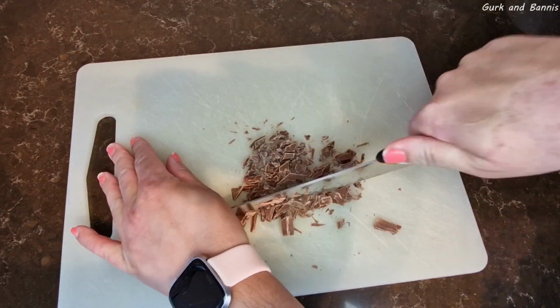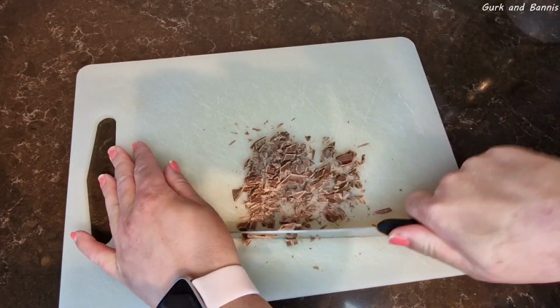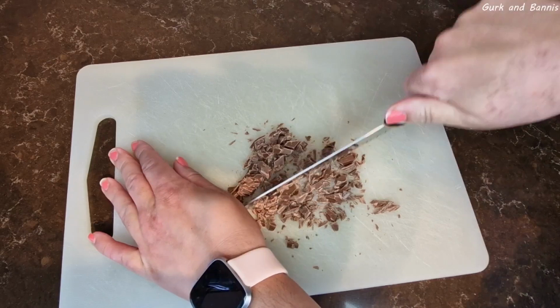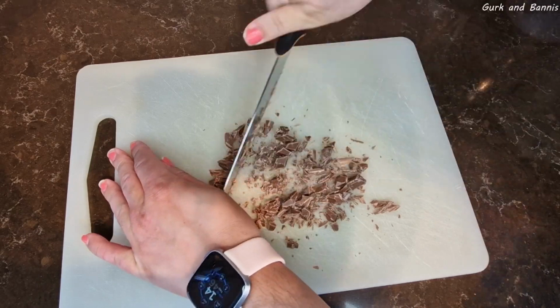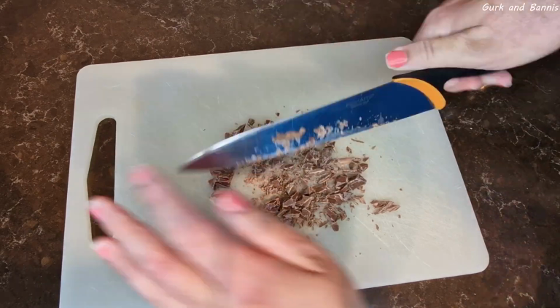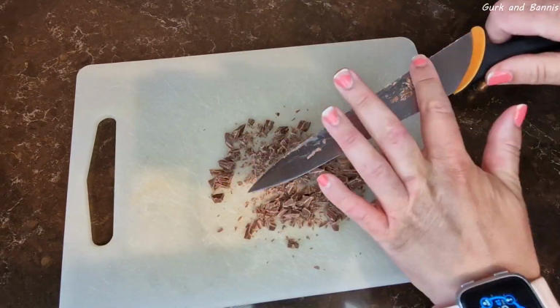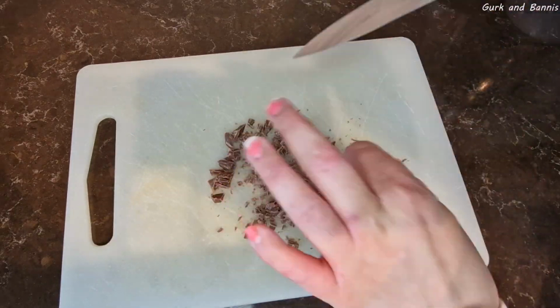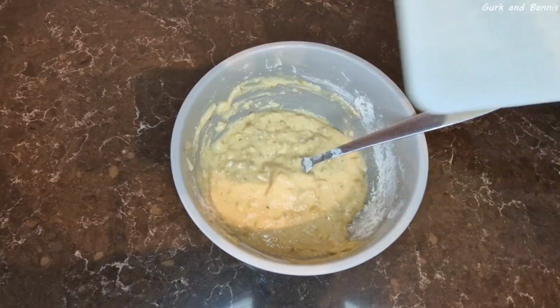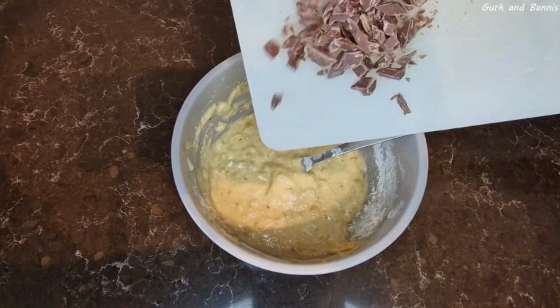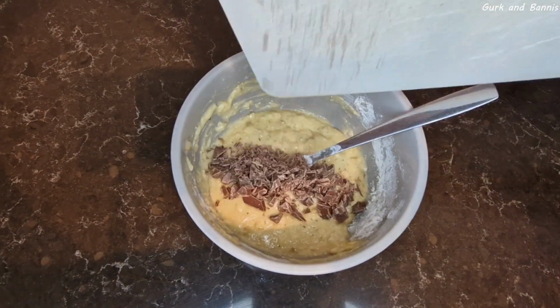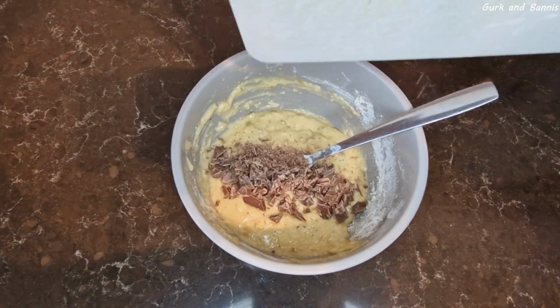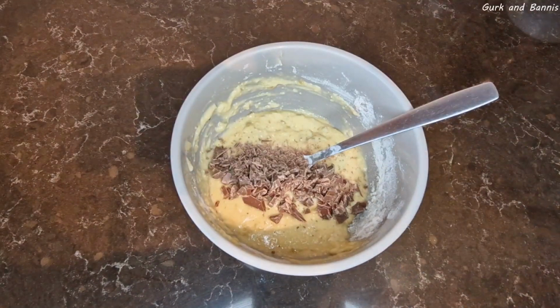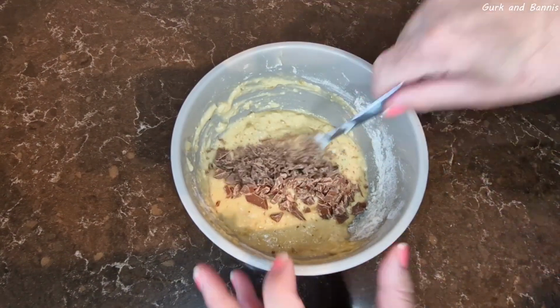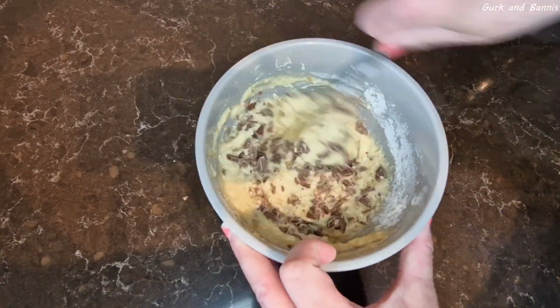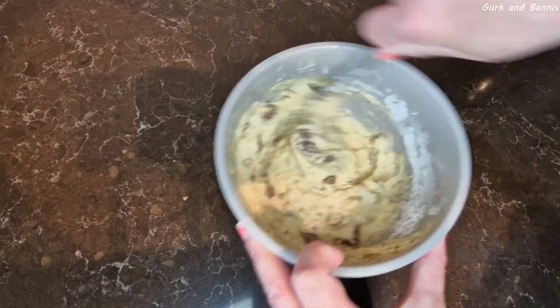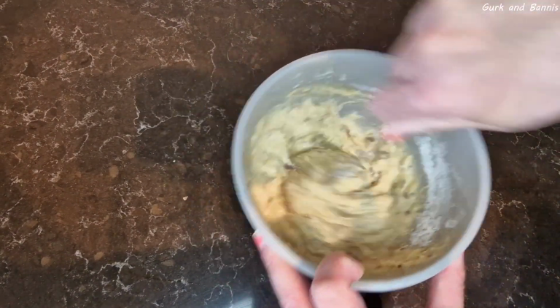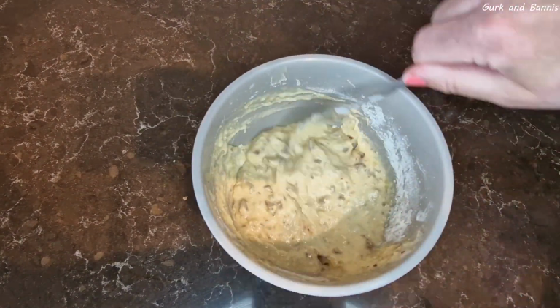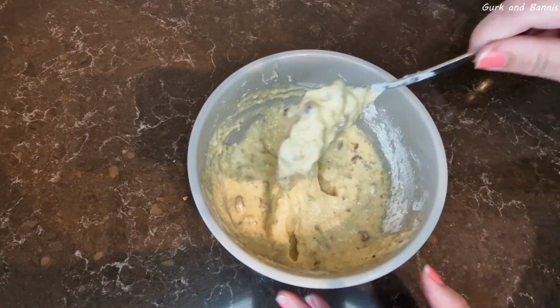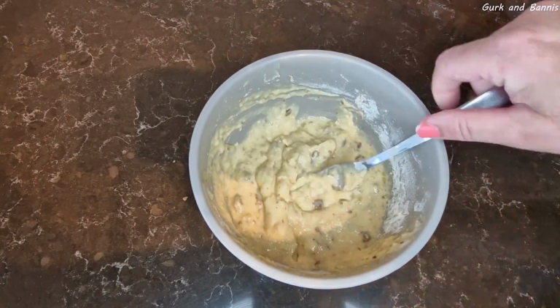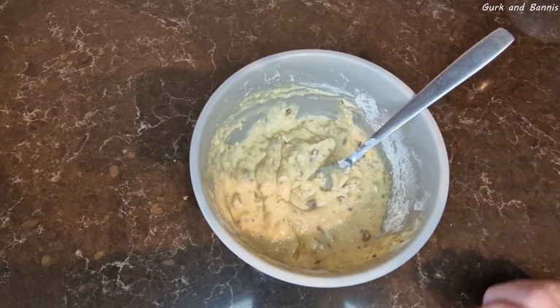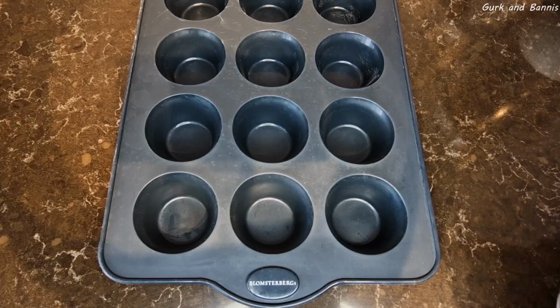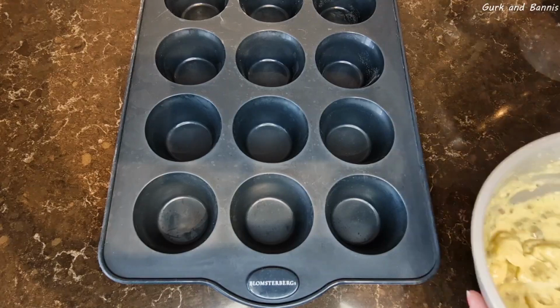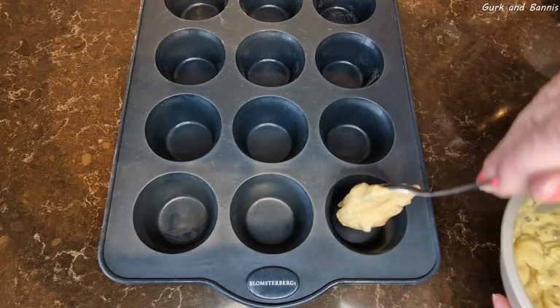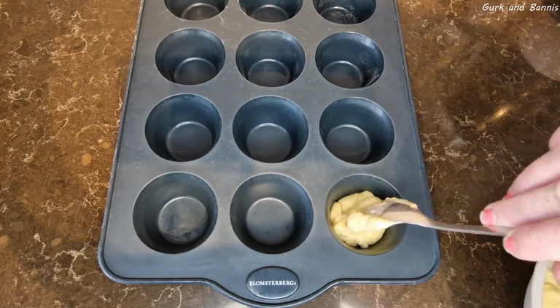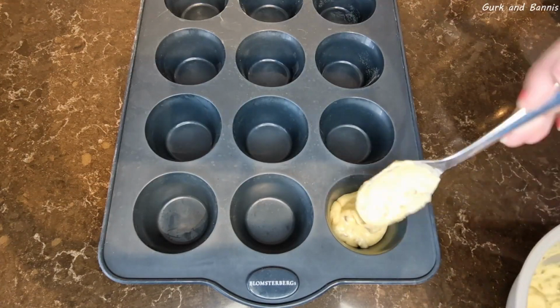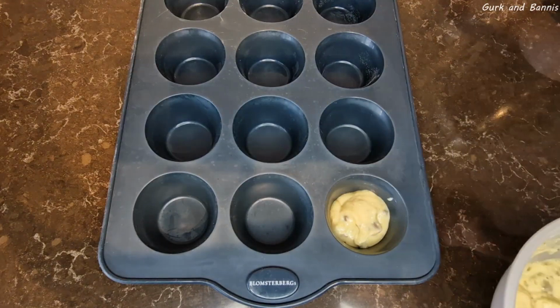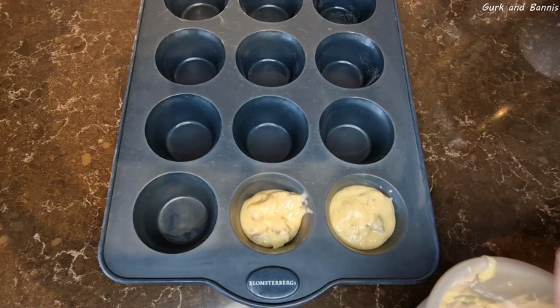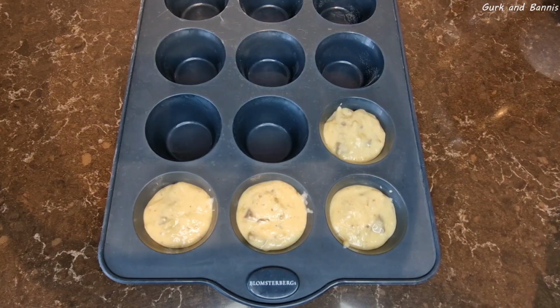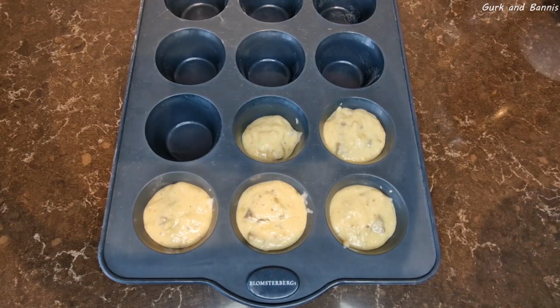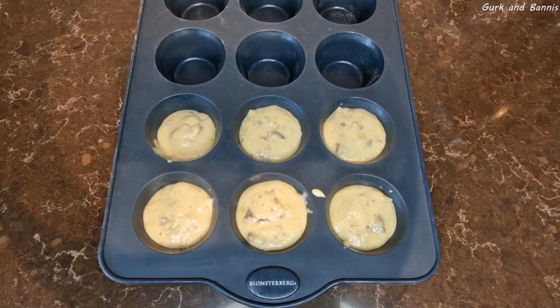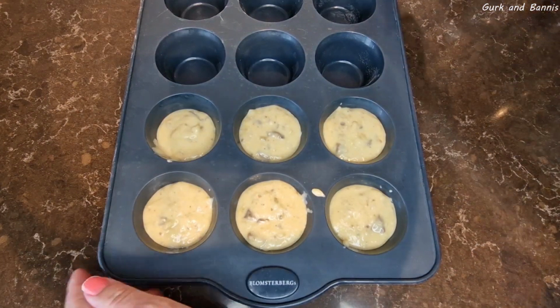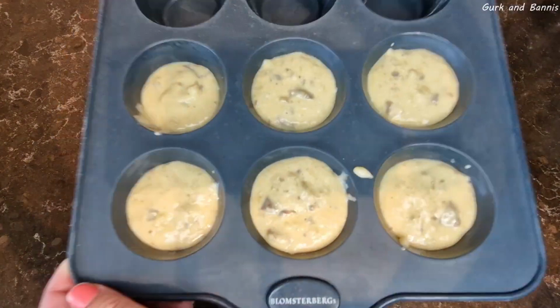Now bring out your muffin tray. Transfer the batter into your muffin tray and fill it up a little more than halfway. Bake it in the oven at 180 degrees Celsius for 15 to 20 minutes.